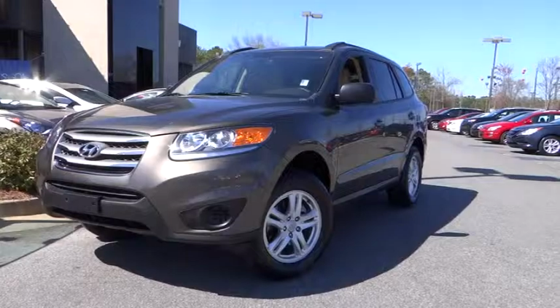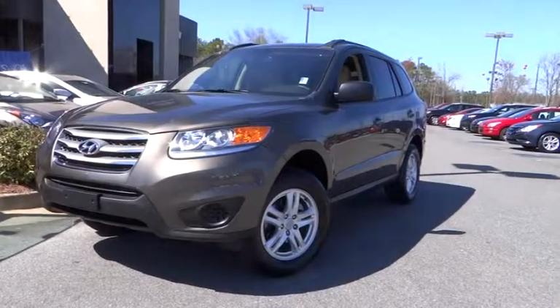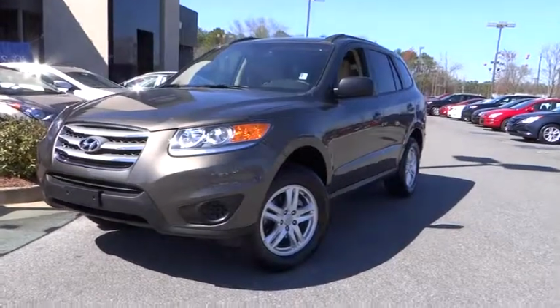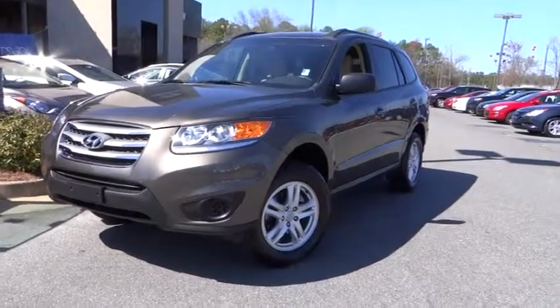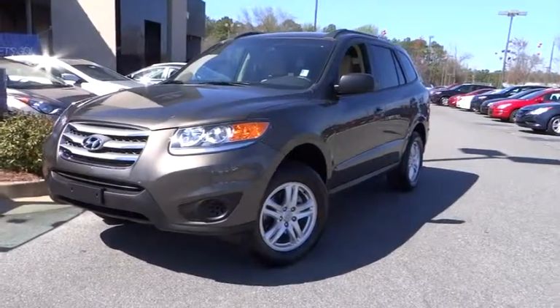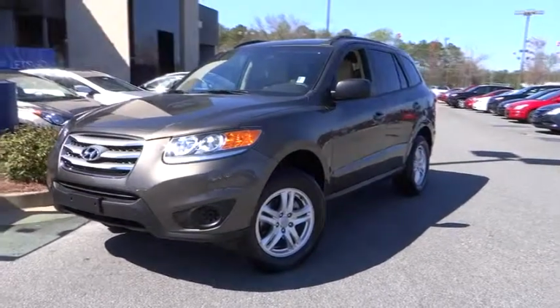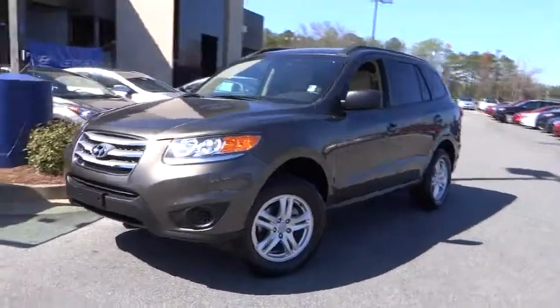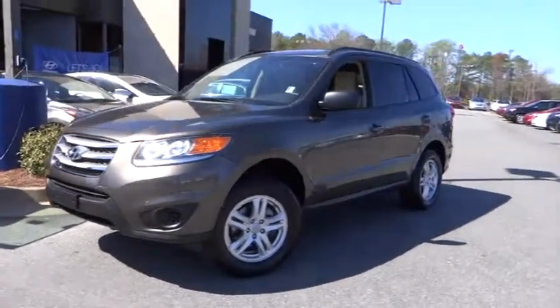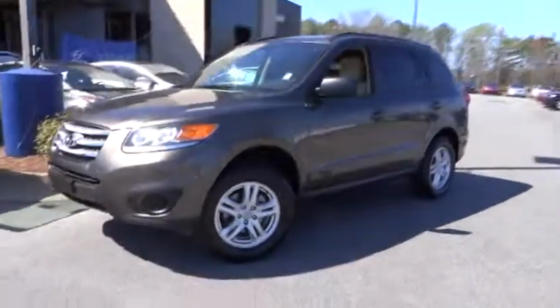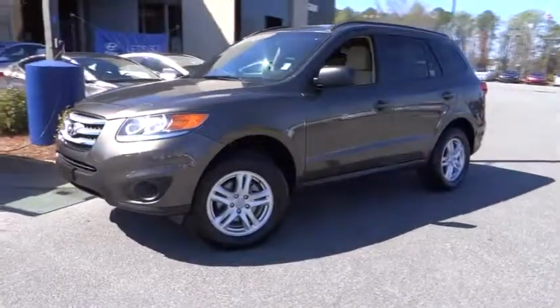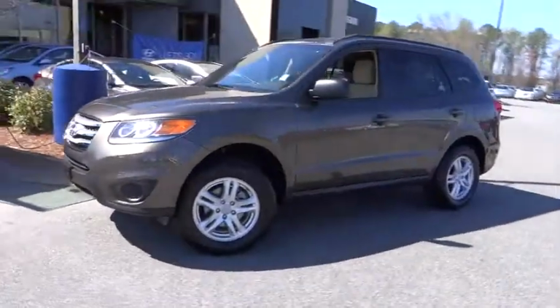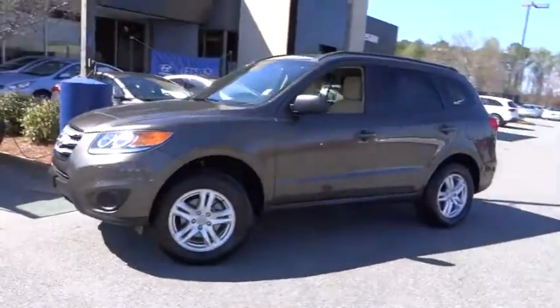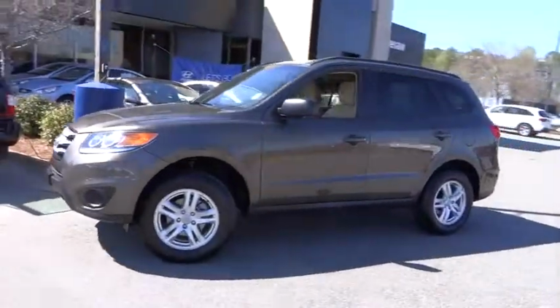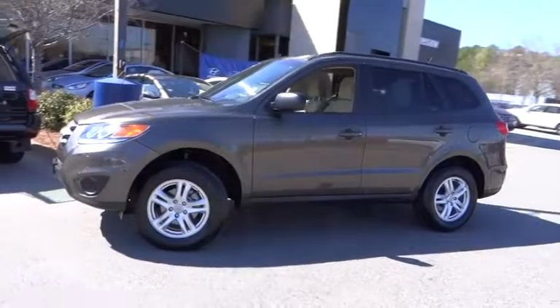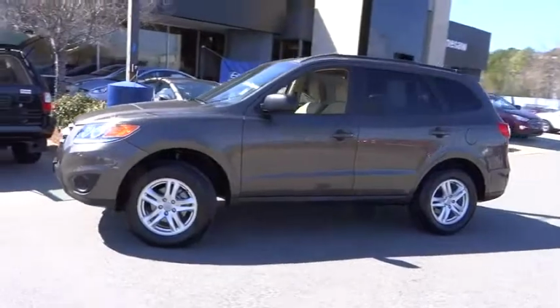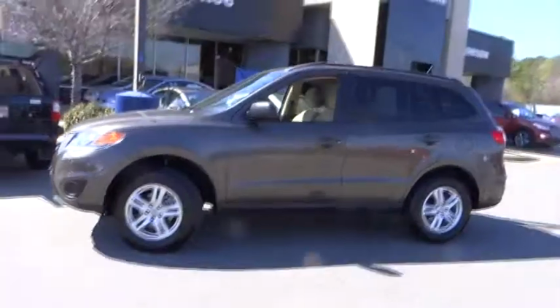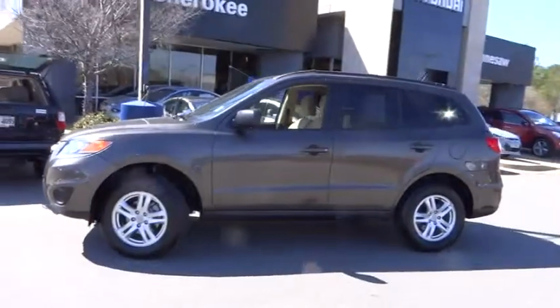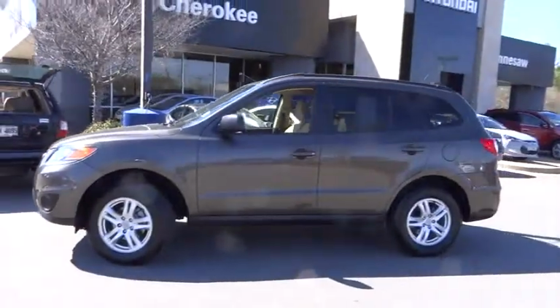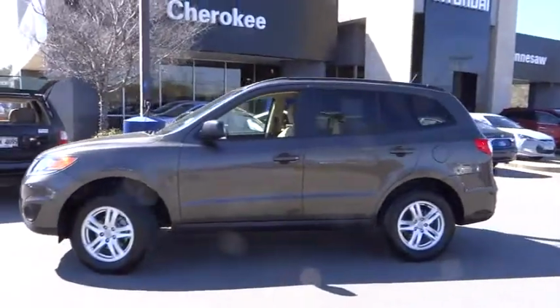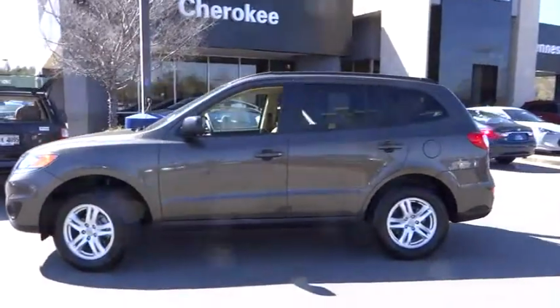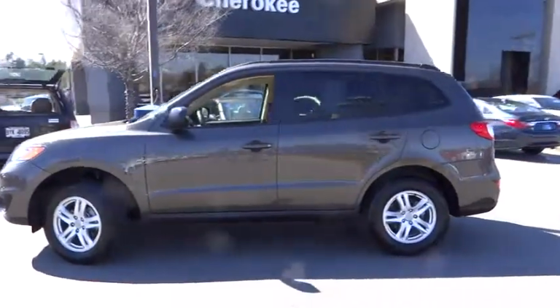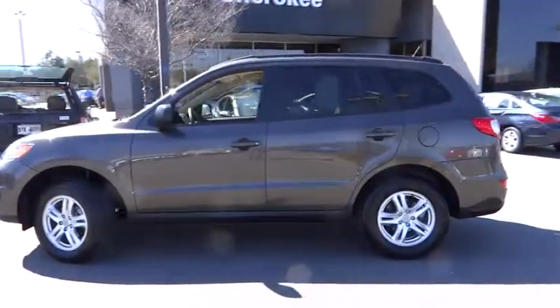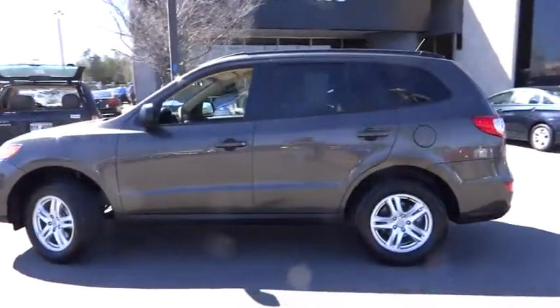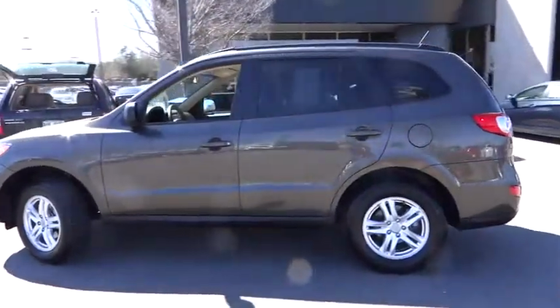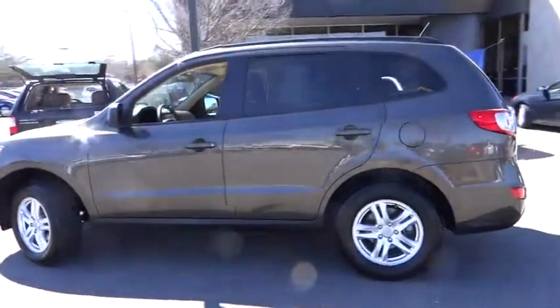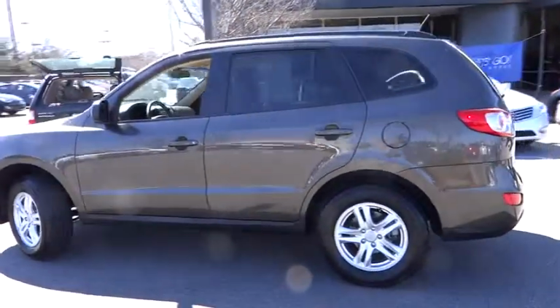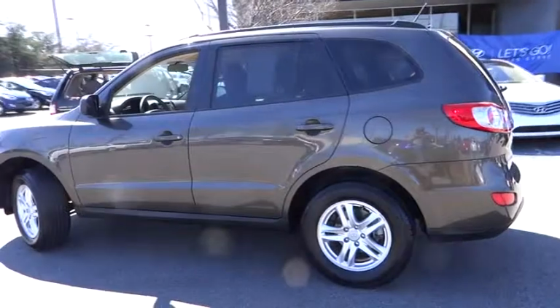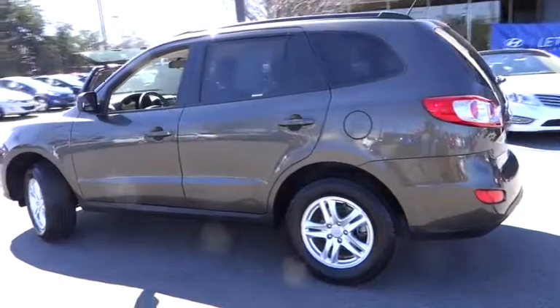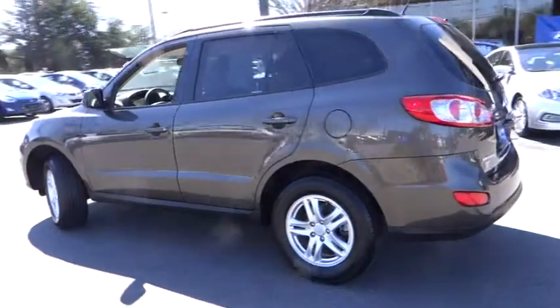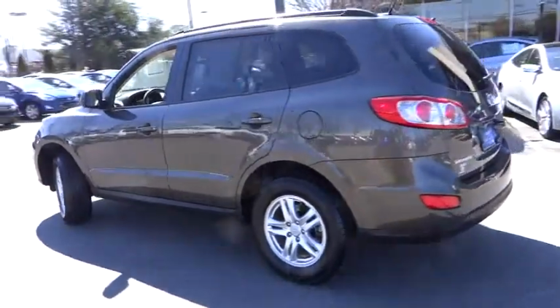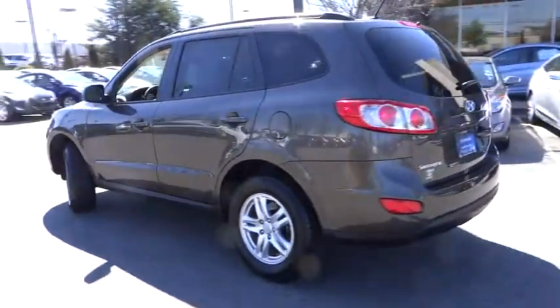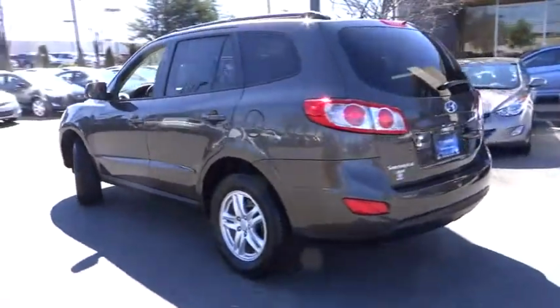2012 Santa Fe. Style, quality, performance, value. Need we say more? And is priced below $25,000. This vehicle has less than 25,000 miles.